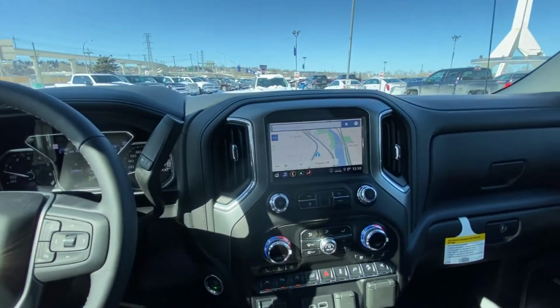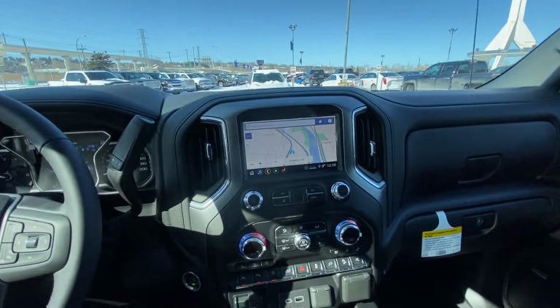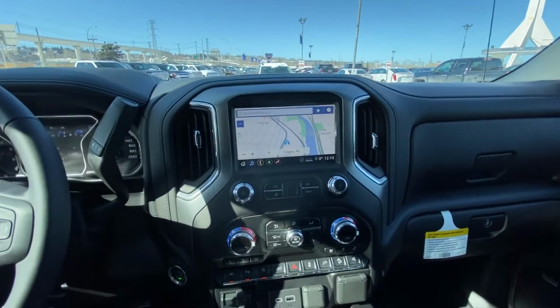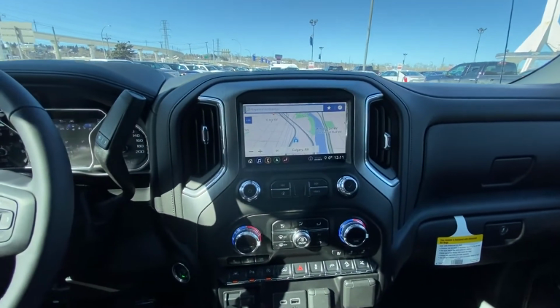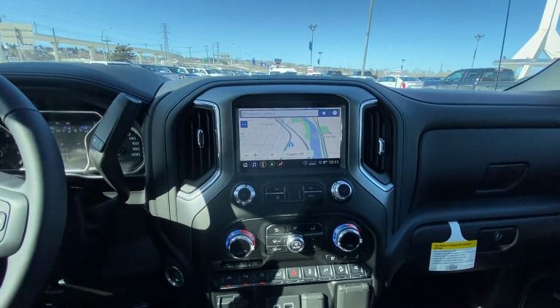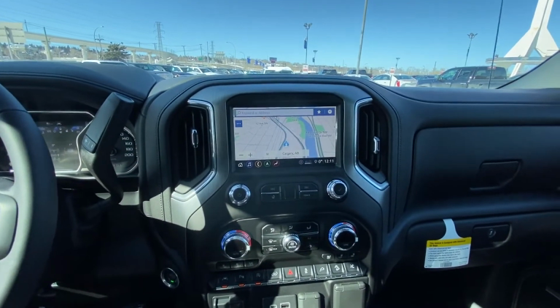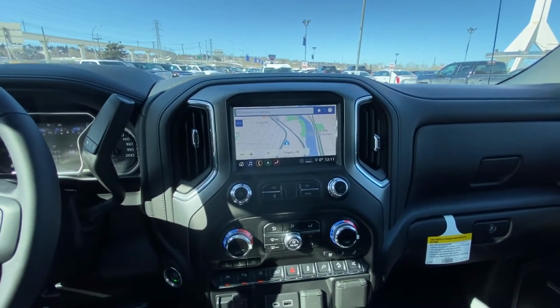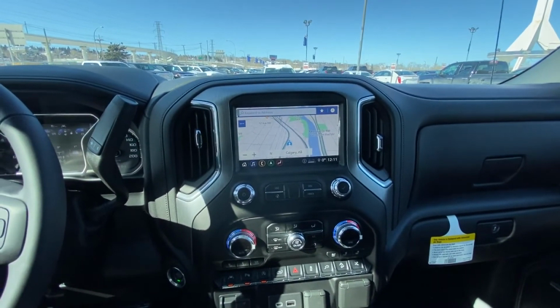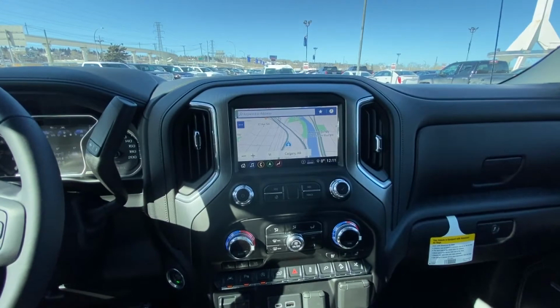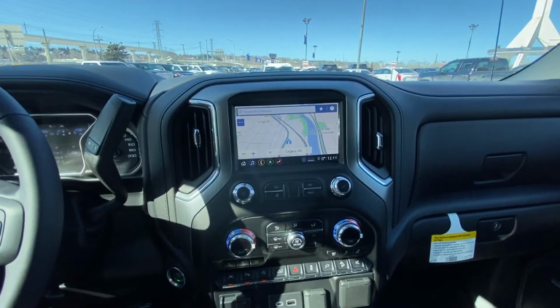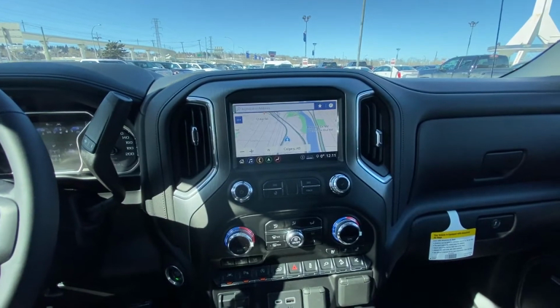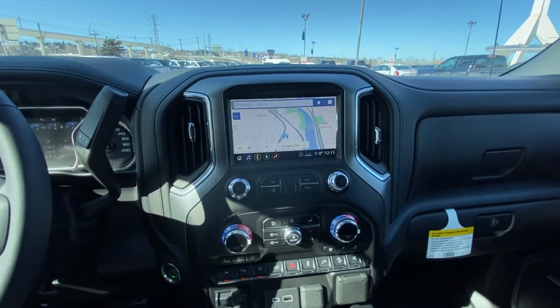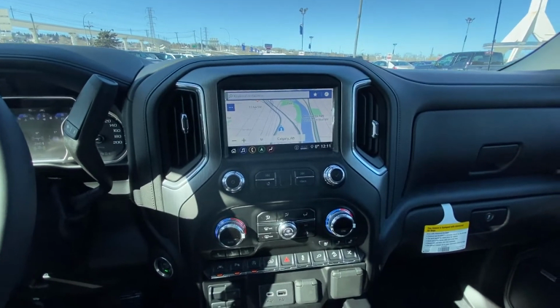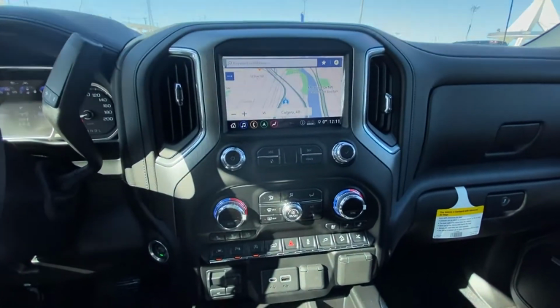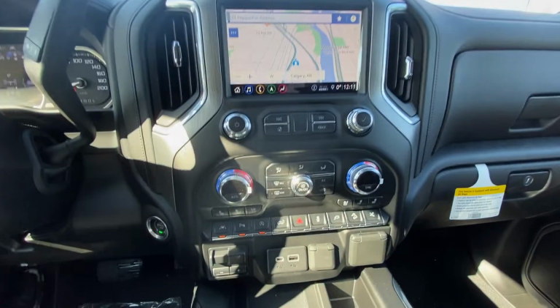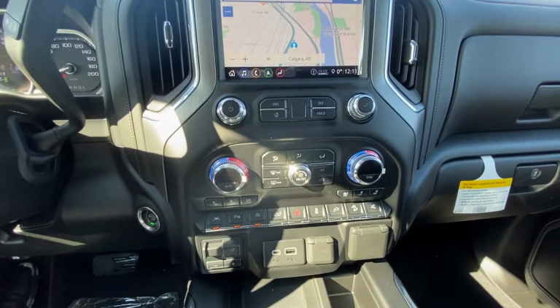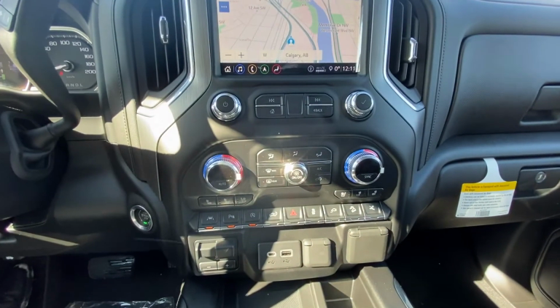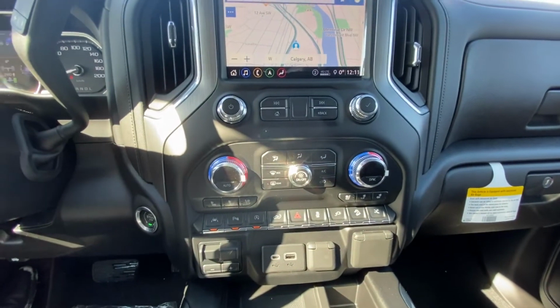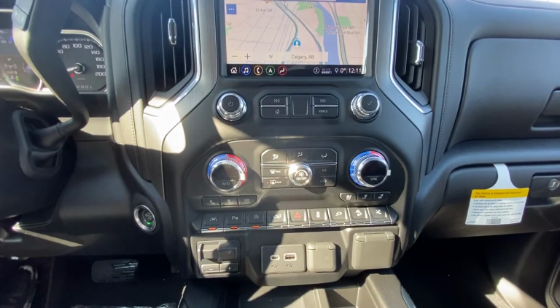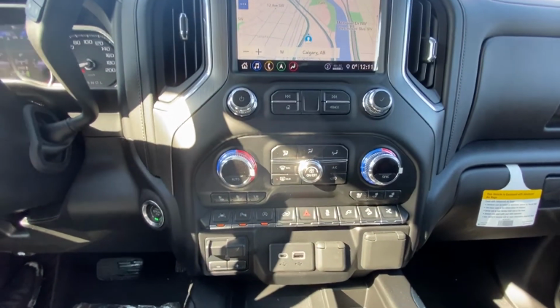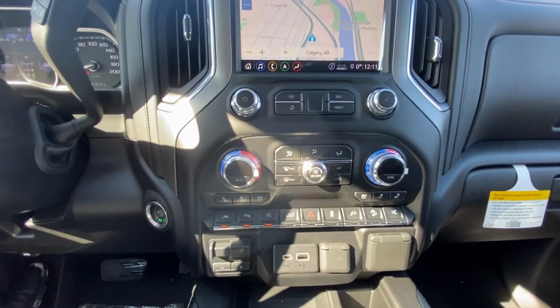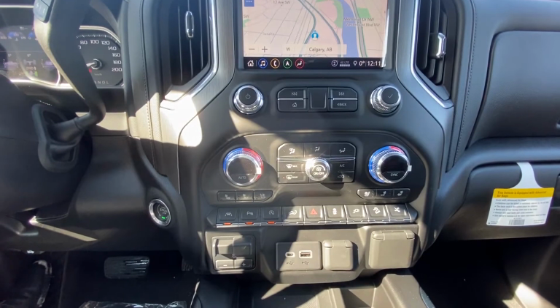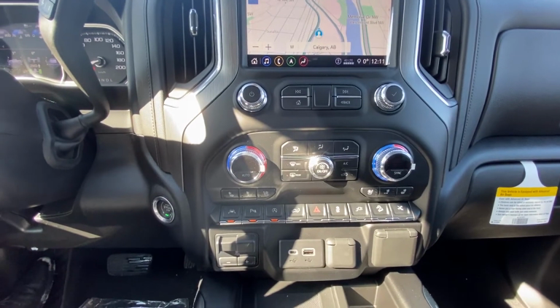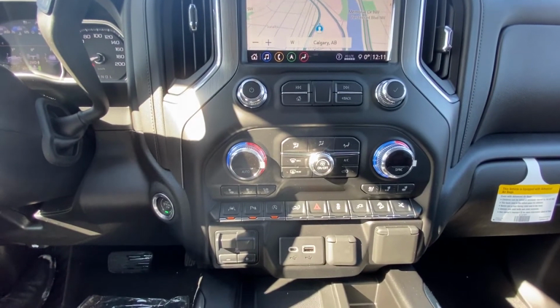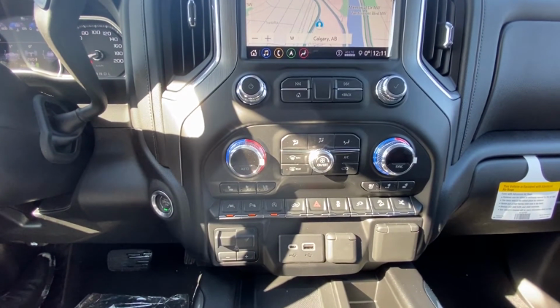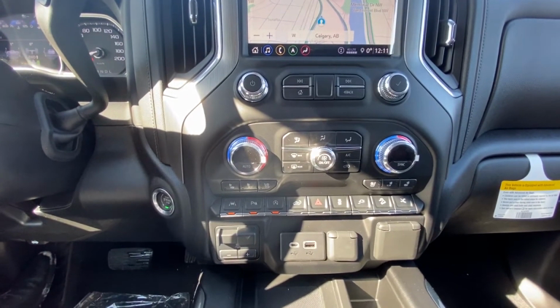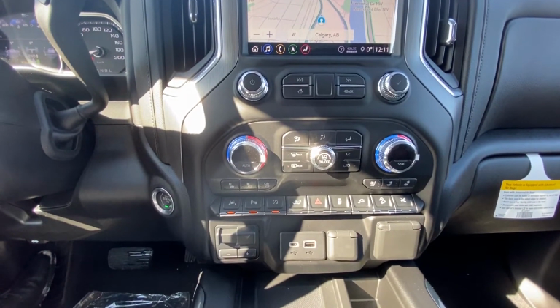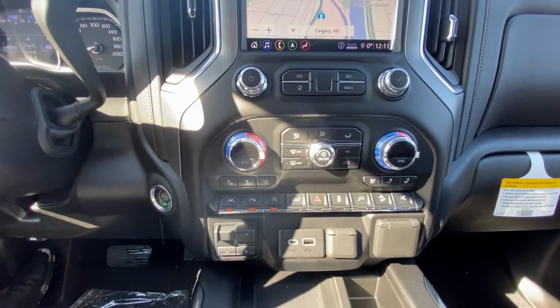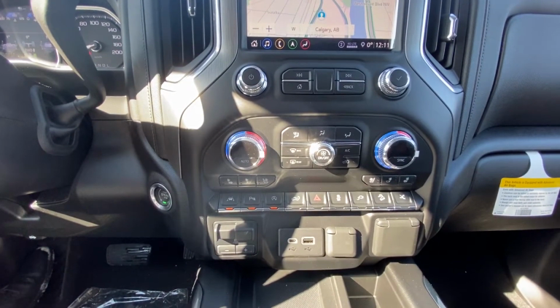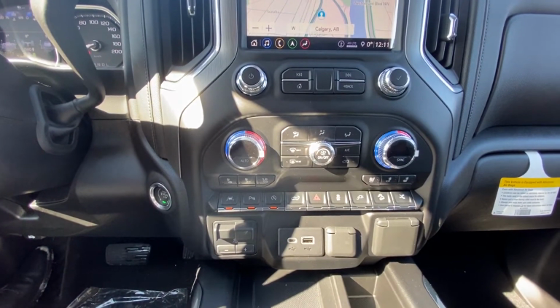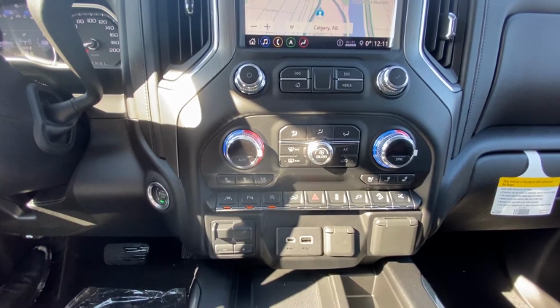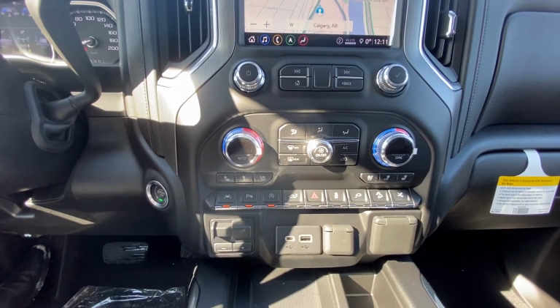Black leather interior, 8-inch touchscreen for your nav, audio and climate controls, as well as Apple CarPlay. We do have the push button start, heated and ventilated seats, lane keep assist, parking sensors, and auto stop-start.